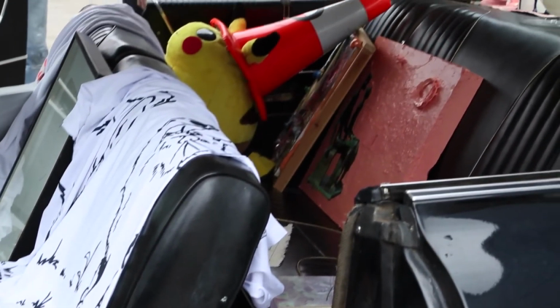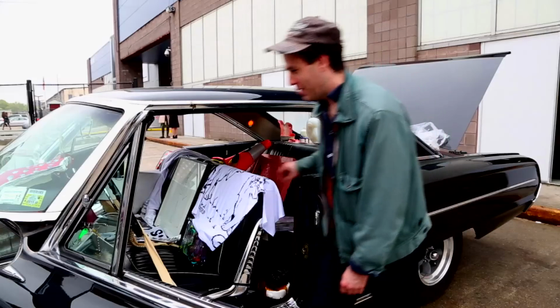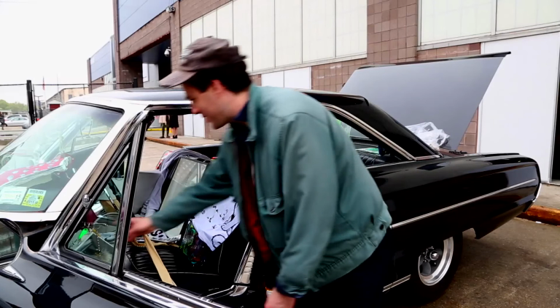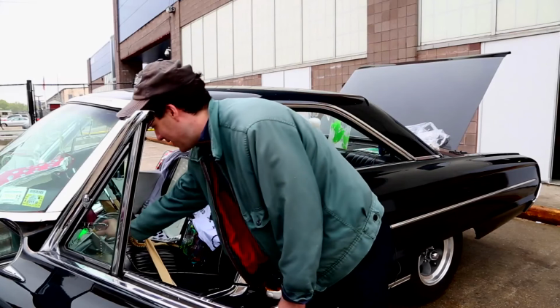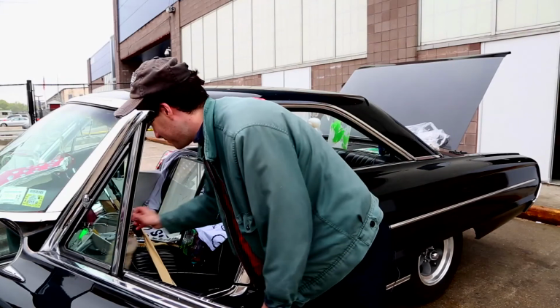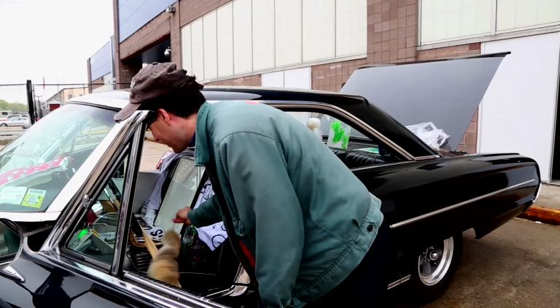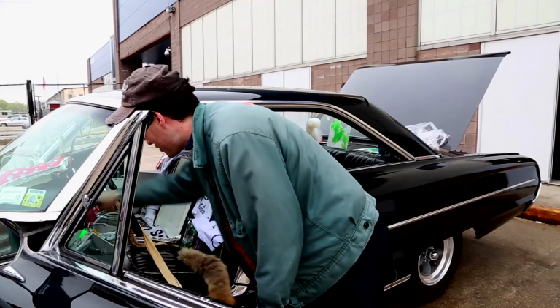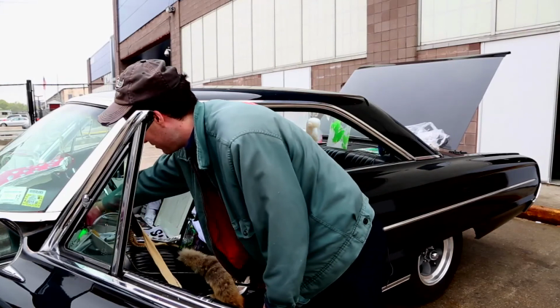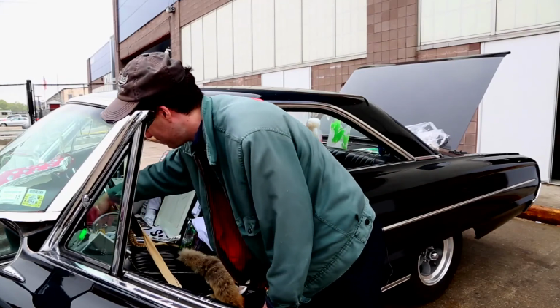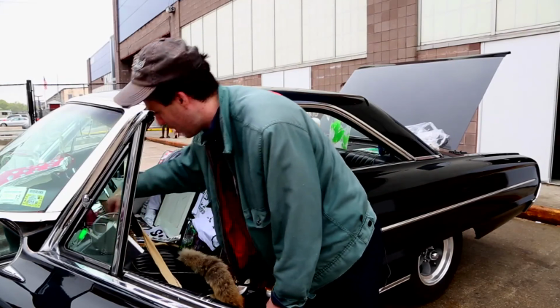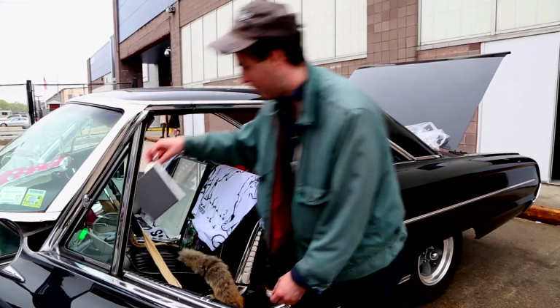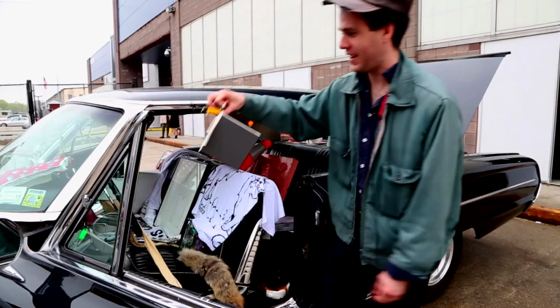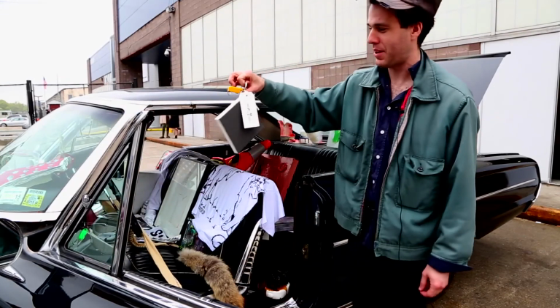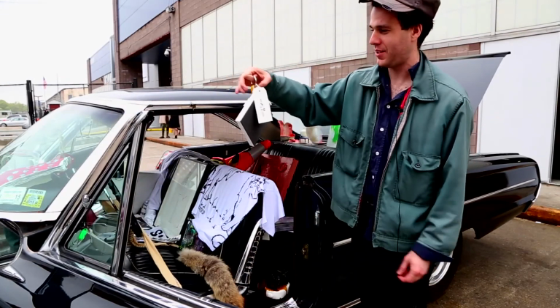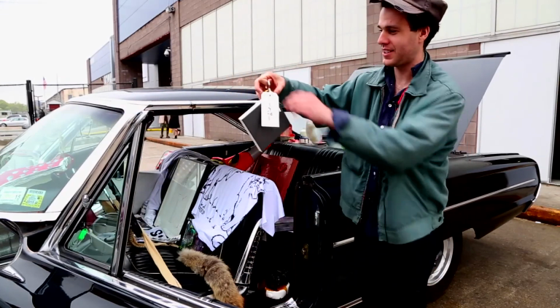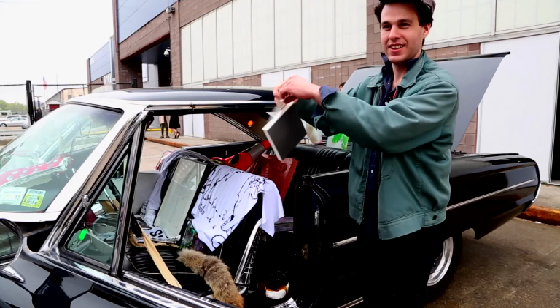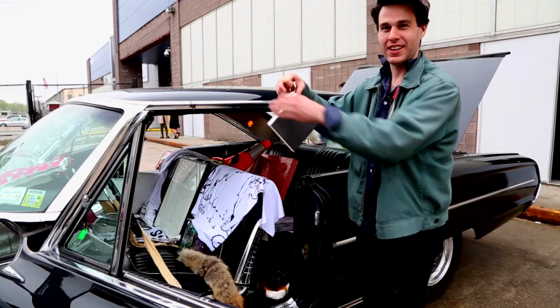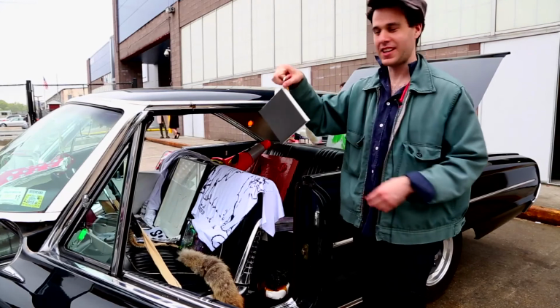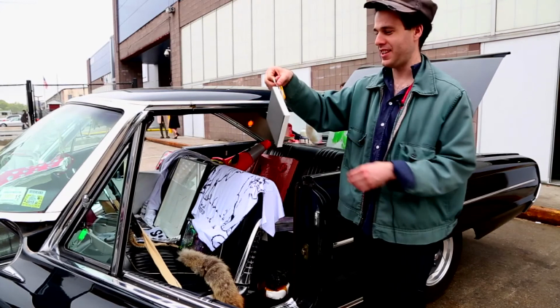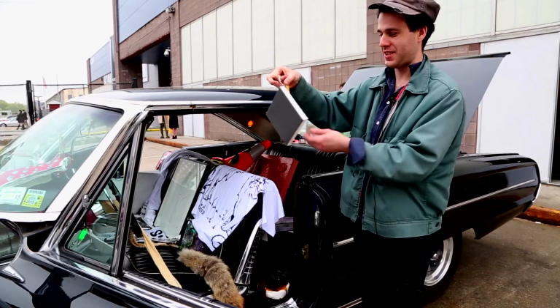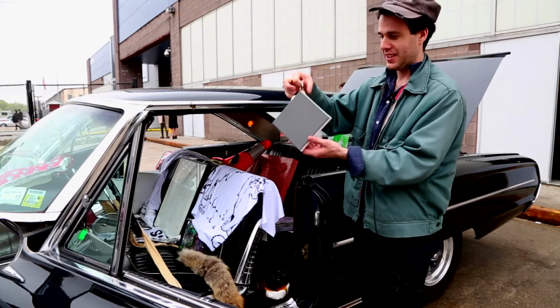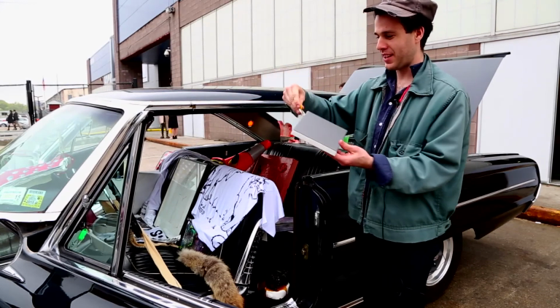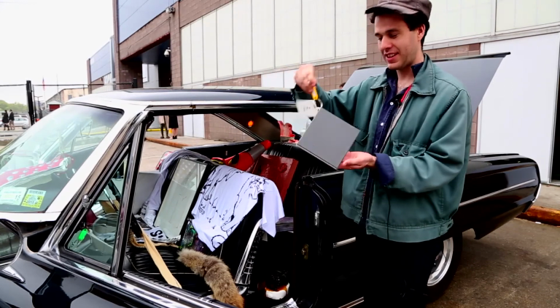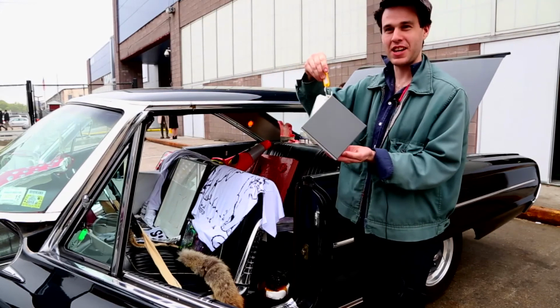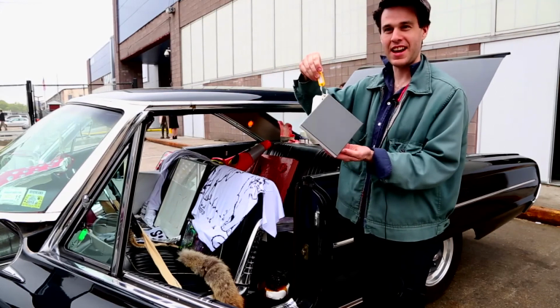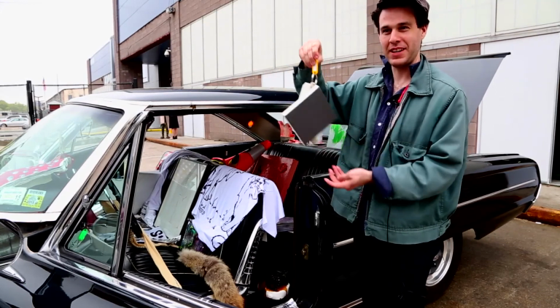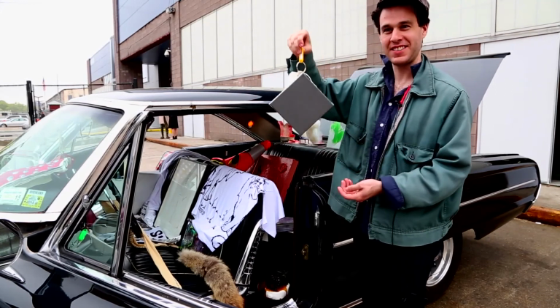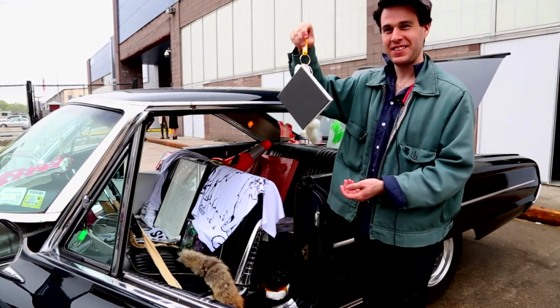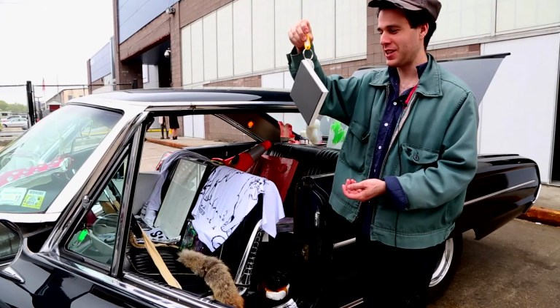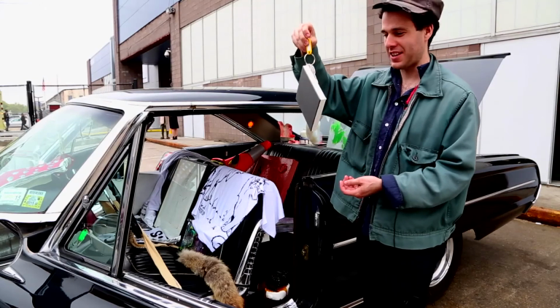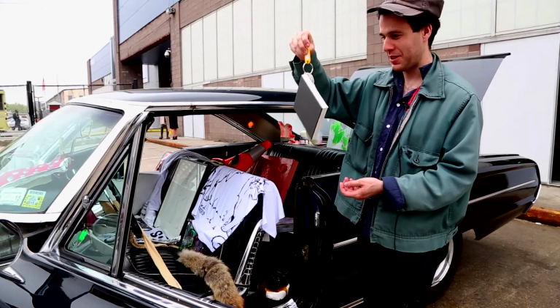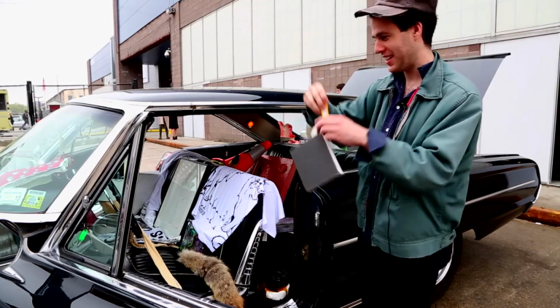We have some keychain monochrome paintings by Matthew Higgs — they're $100 each. It's a big keychain to have, but you could also hang it on your wall.